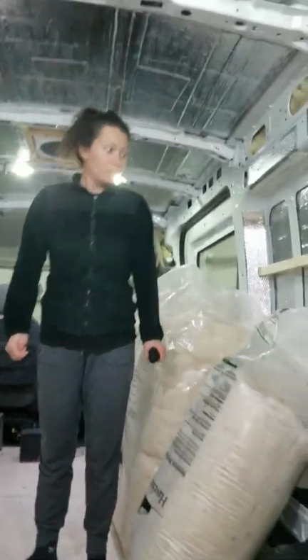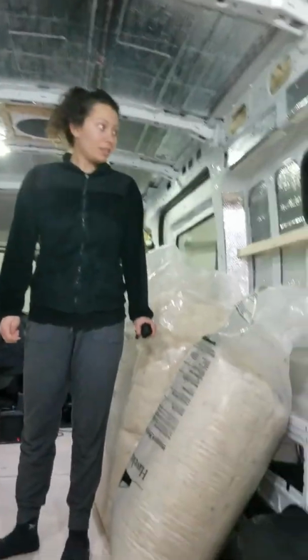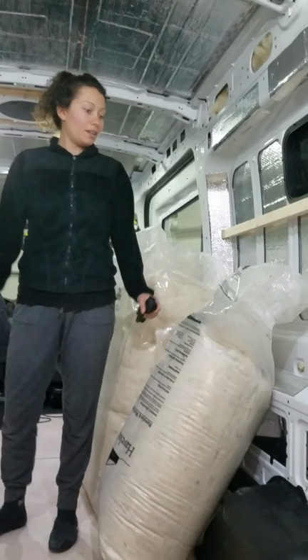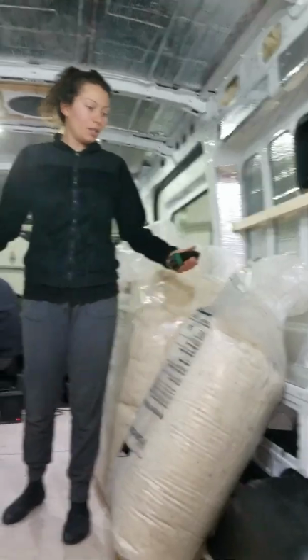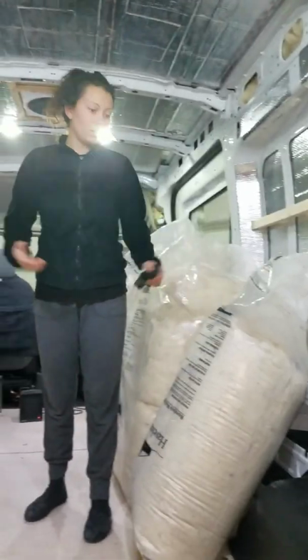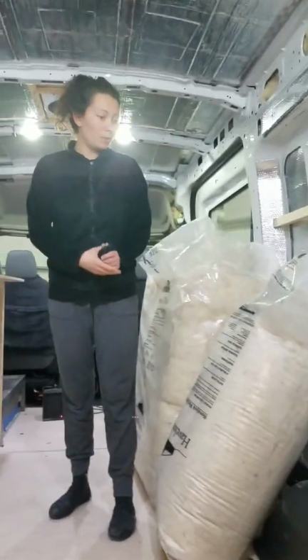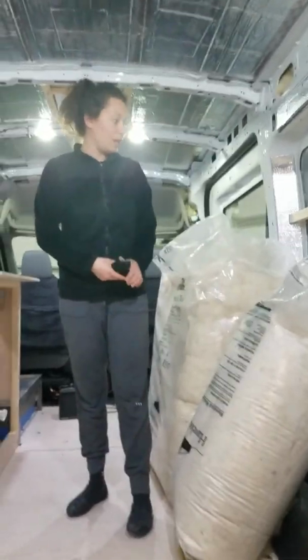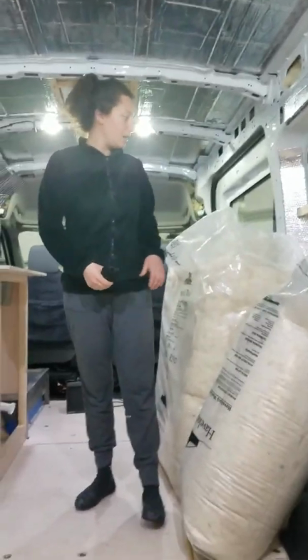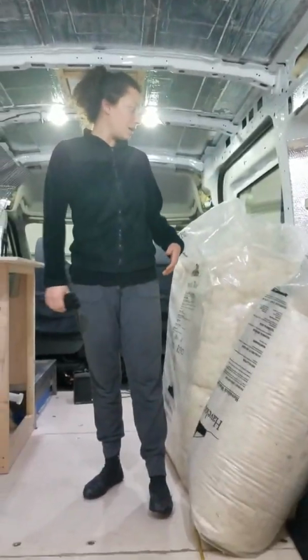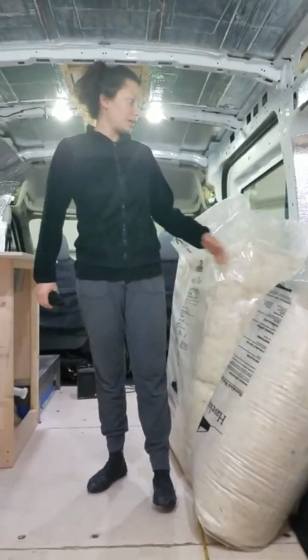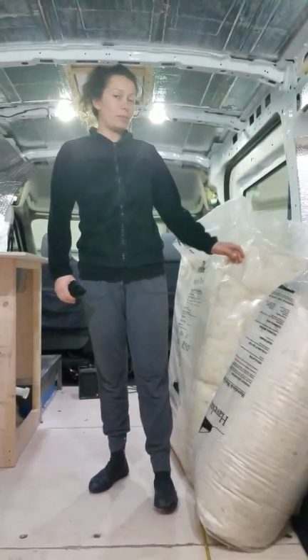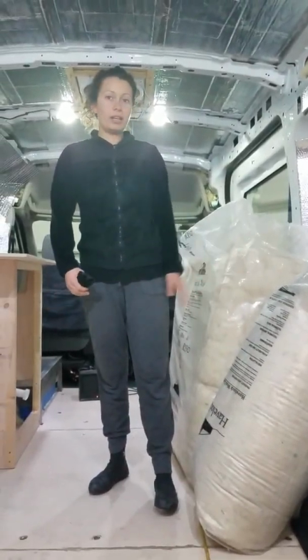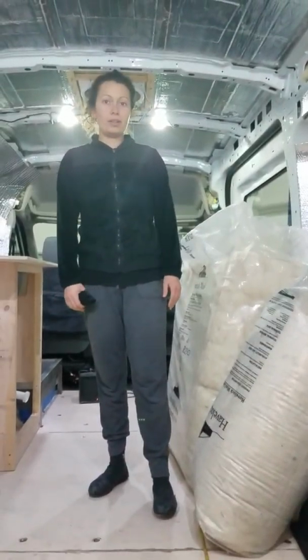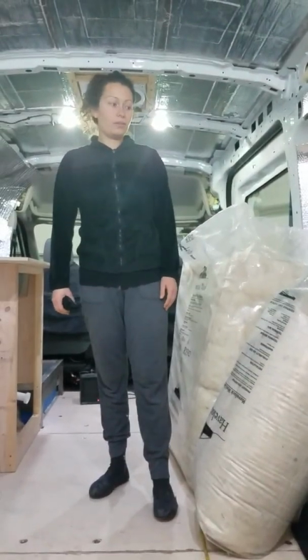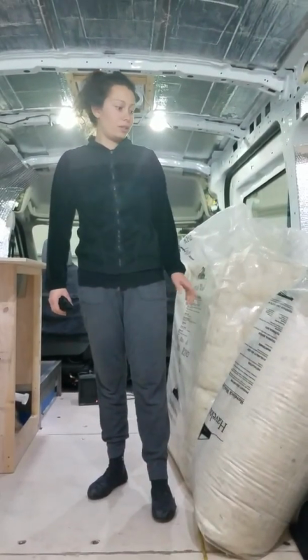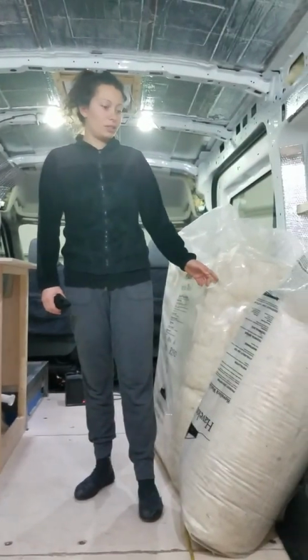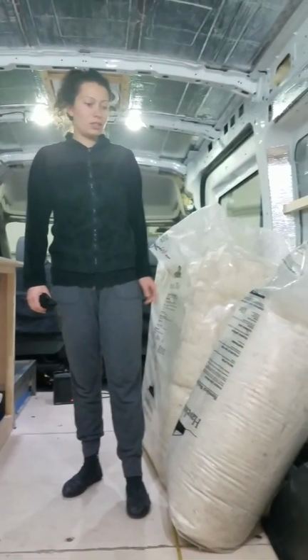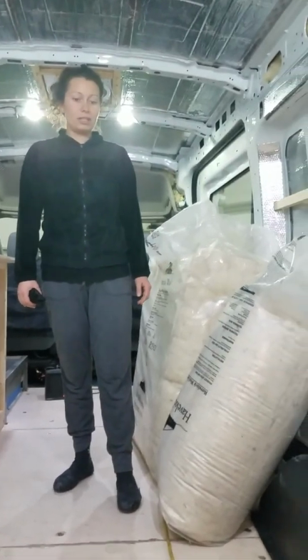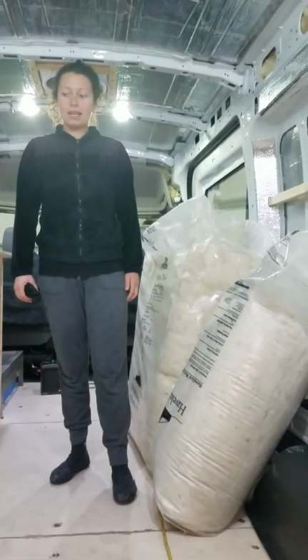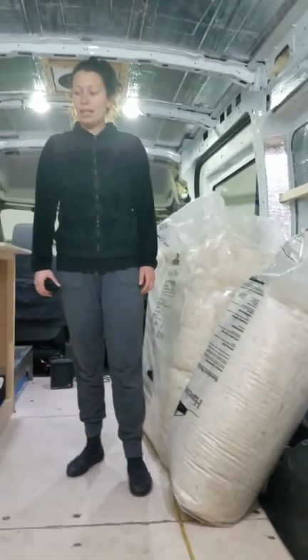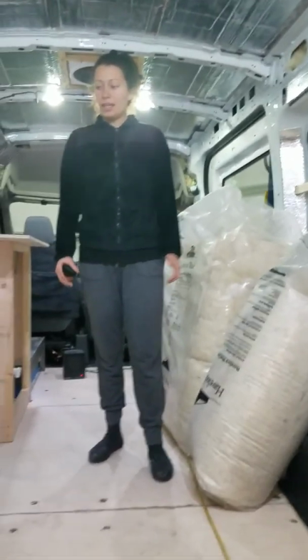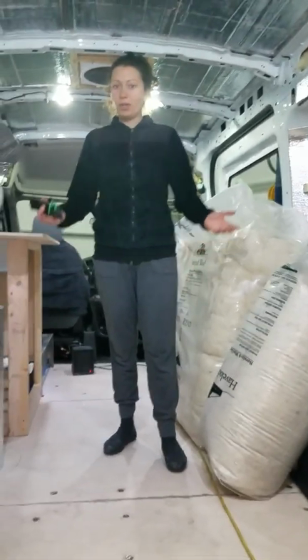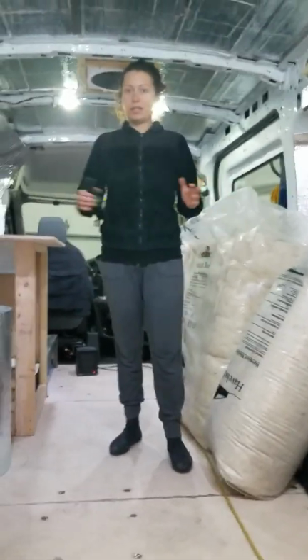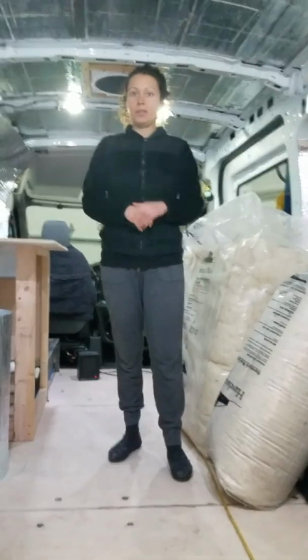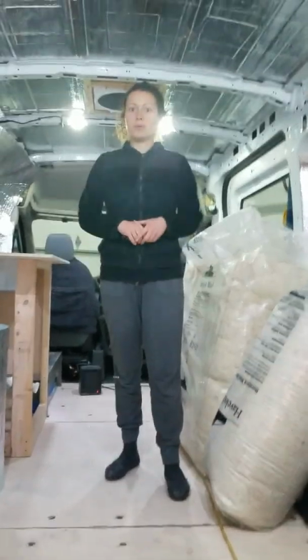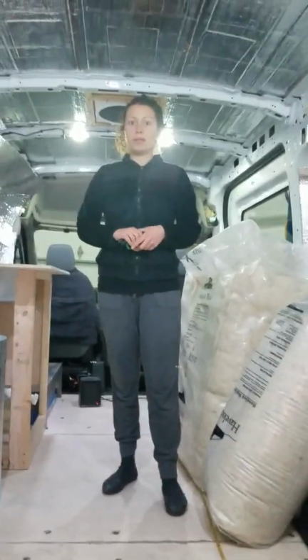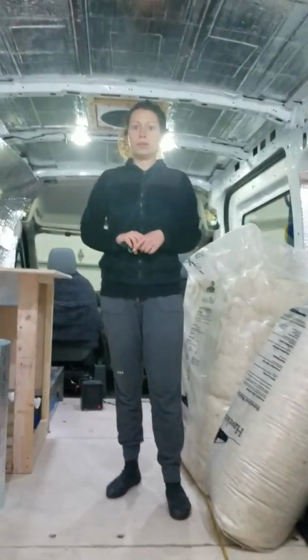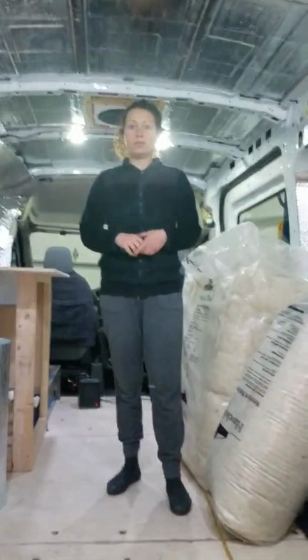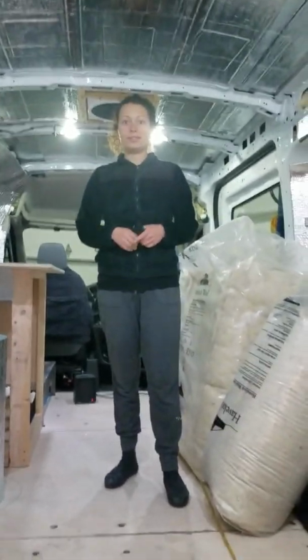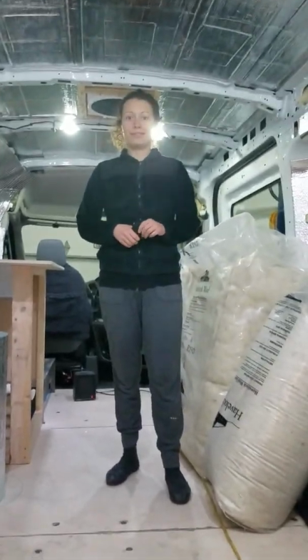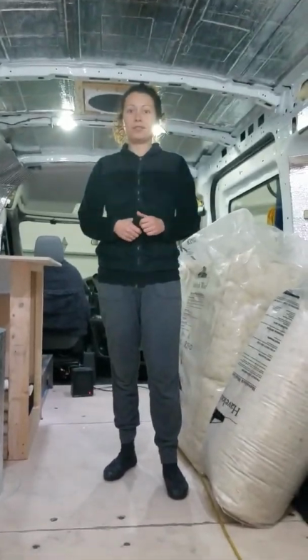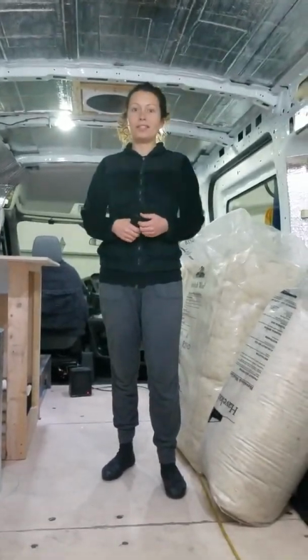So that's just an update on what we've done. I'm trying to get the rest of the insulation done tonight, and I'll give you guys an update on what else we've done. Thanks for watching.